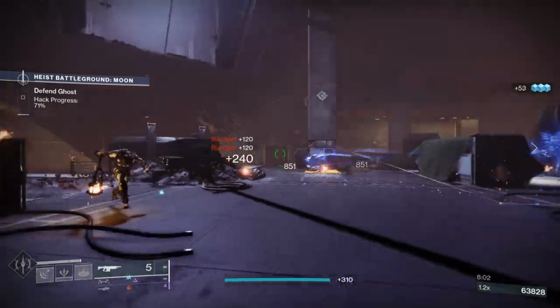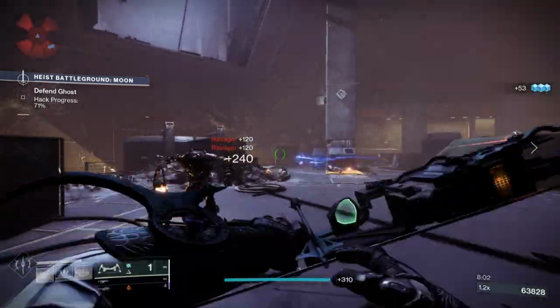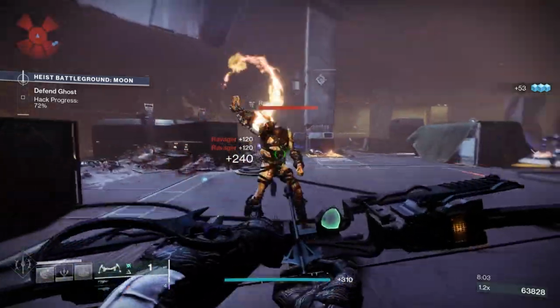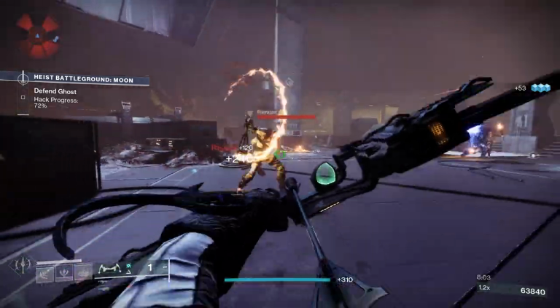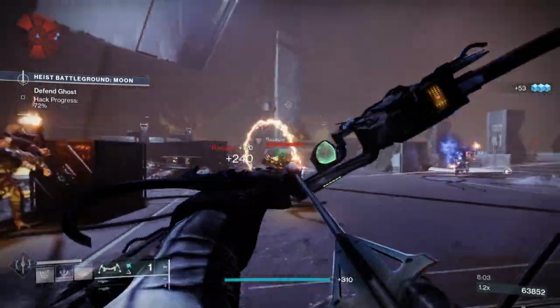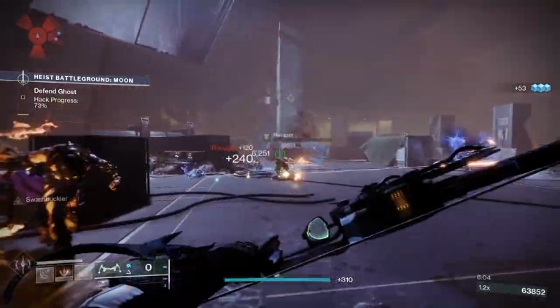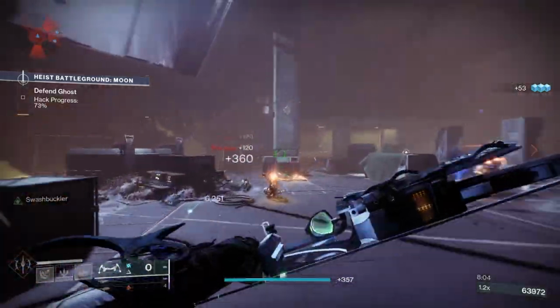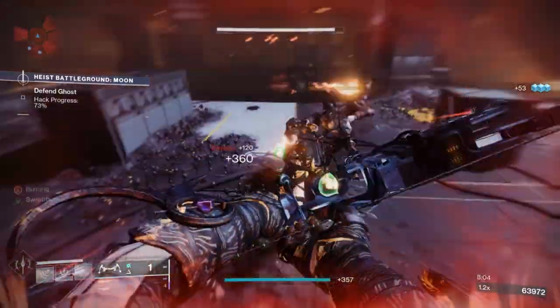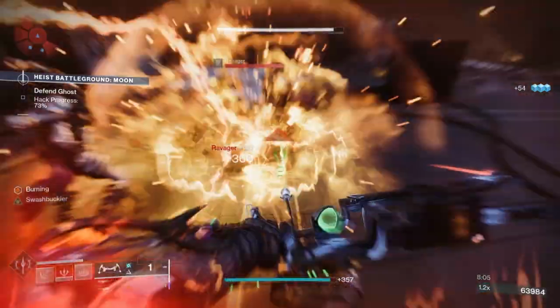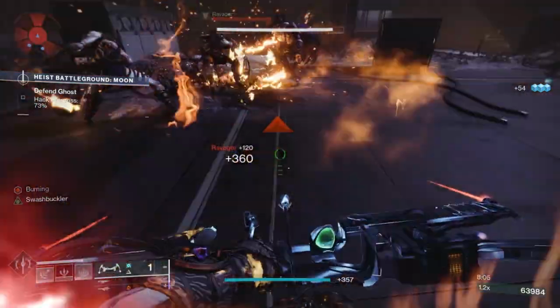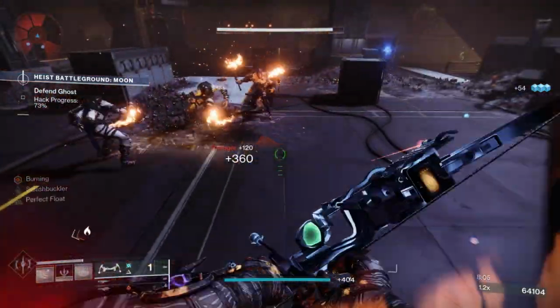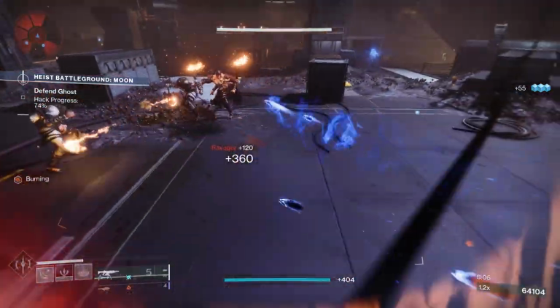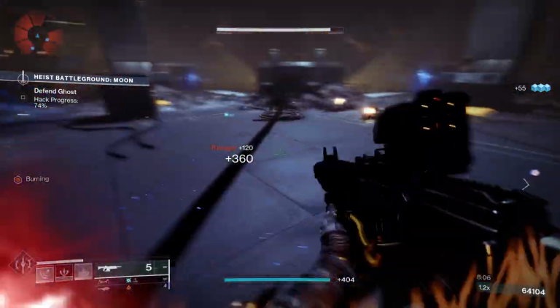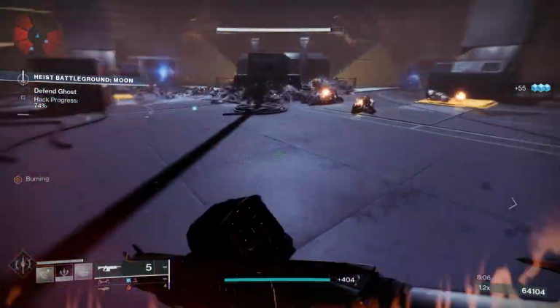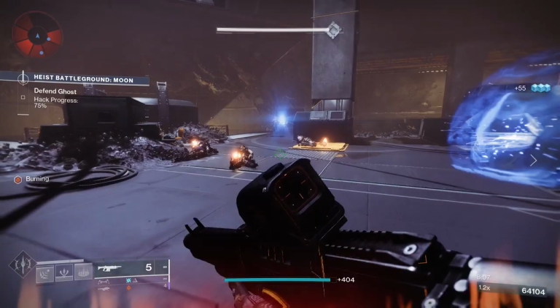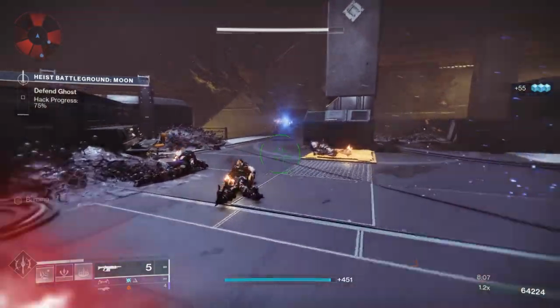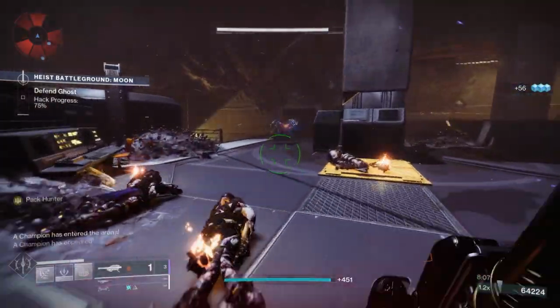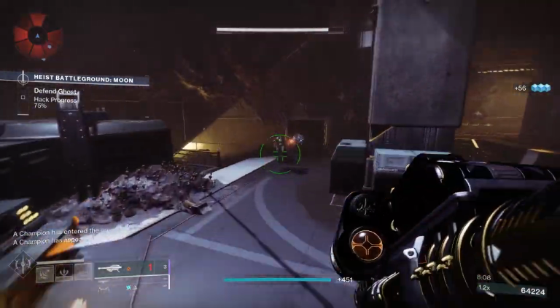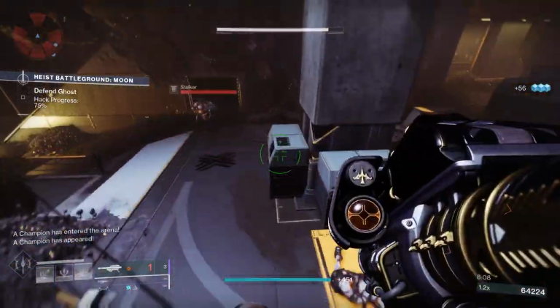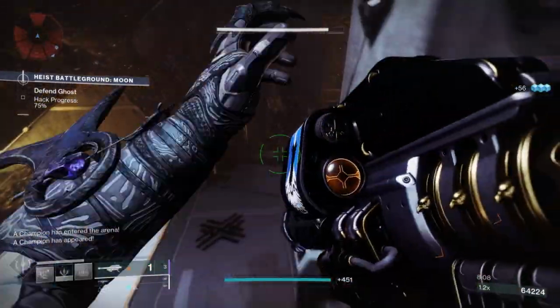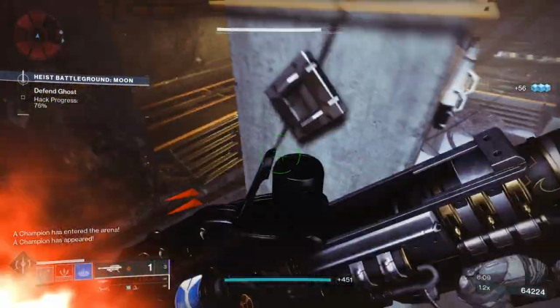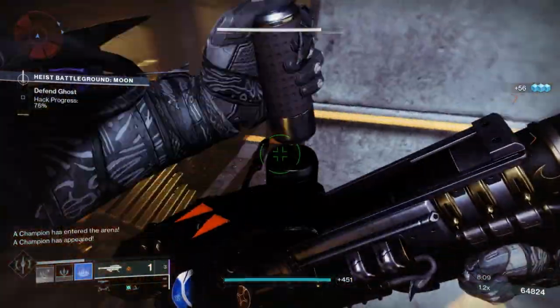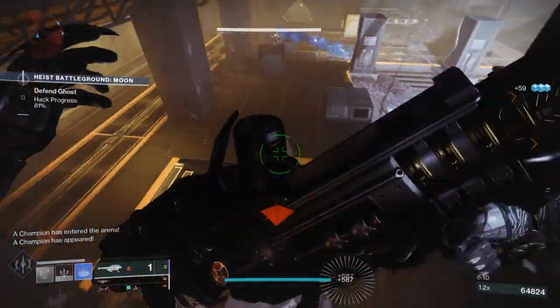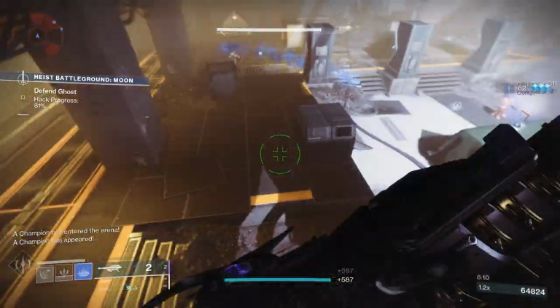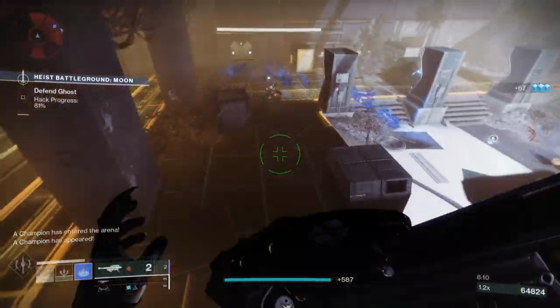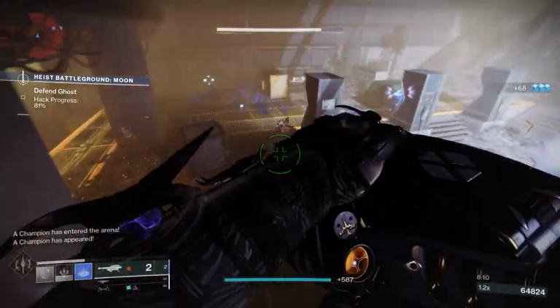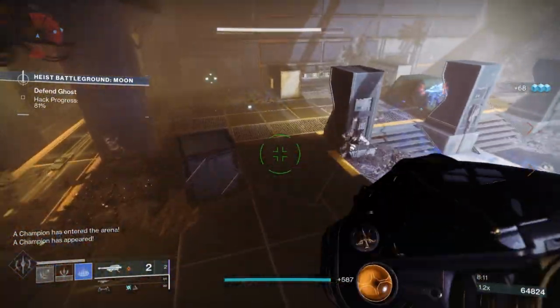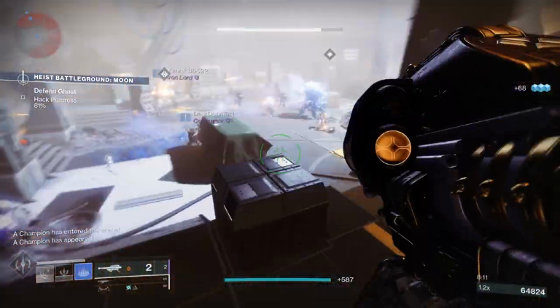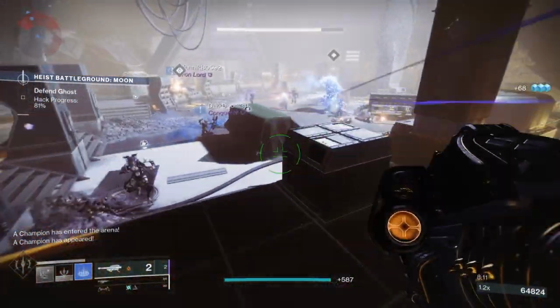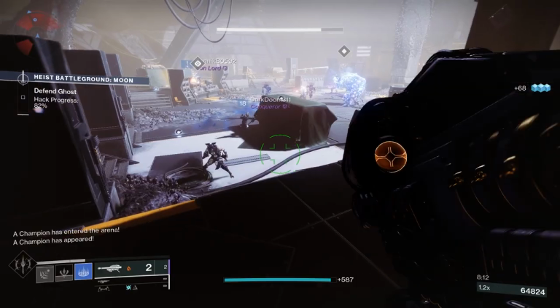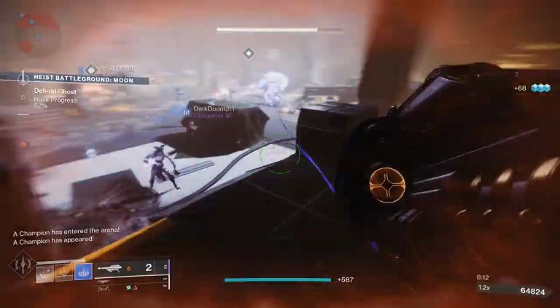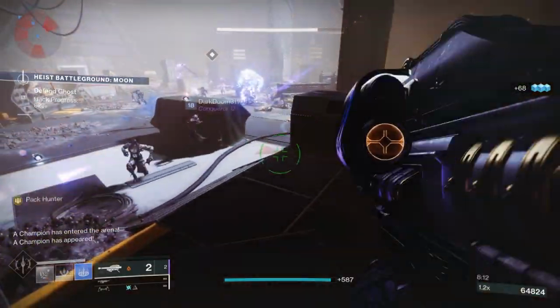This one also comes with the origin trait Rasputin's Arsenal, where breaking a target shield partially reloads the weapon's magazine — which is the same as the Ikelos weapons in Season of the Seraph.